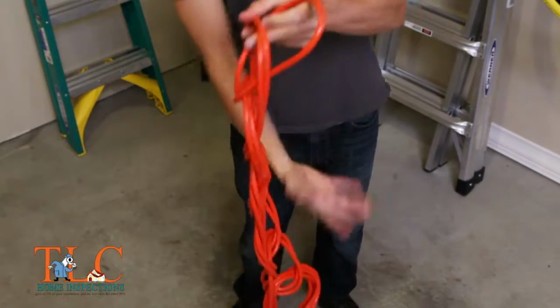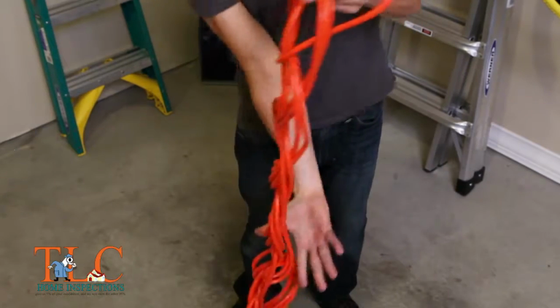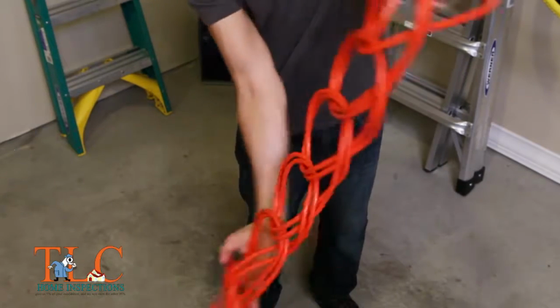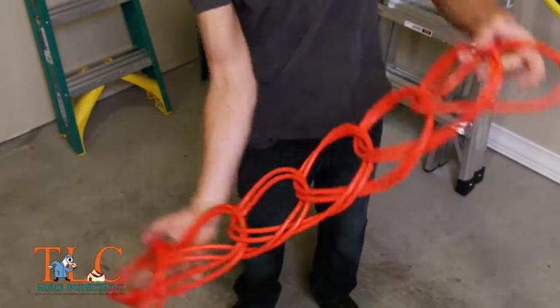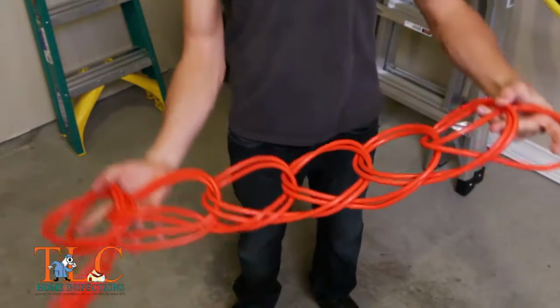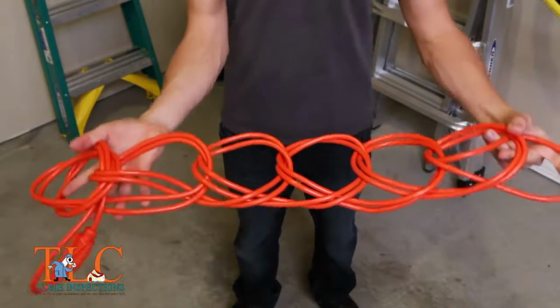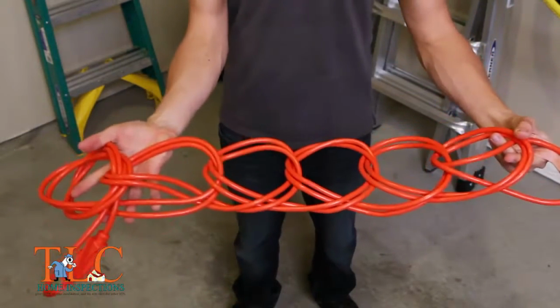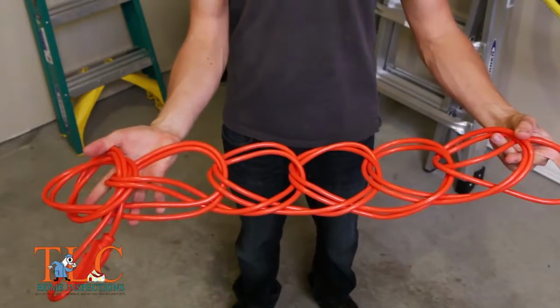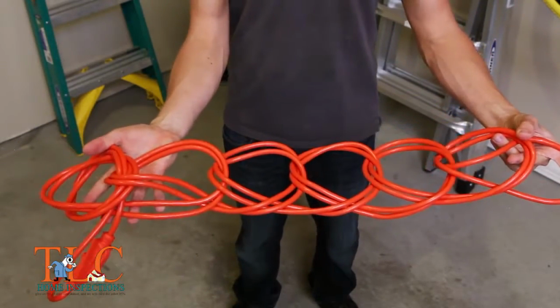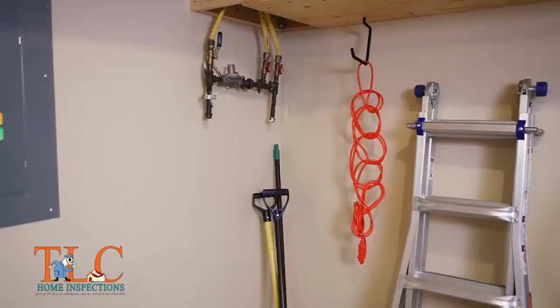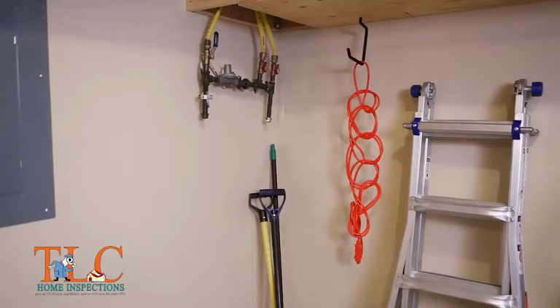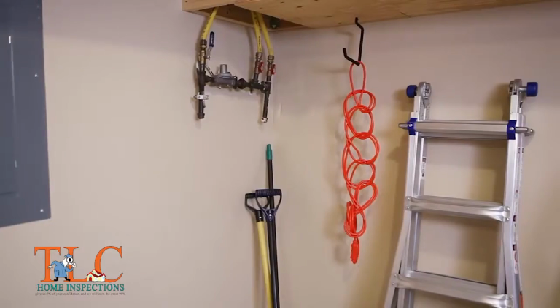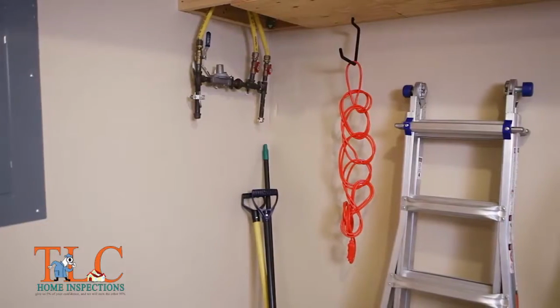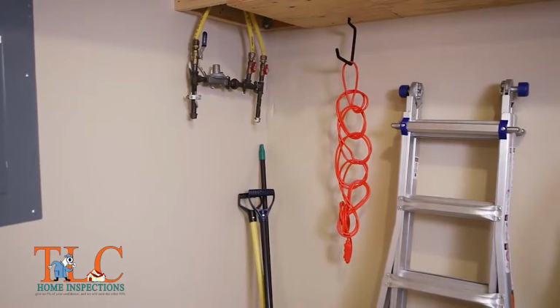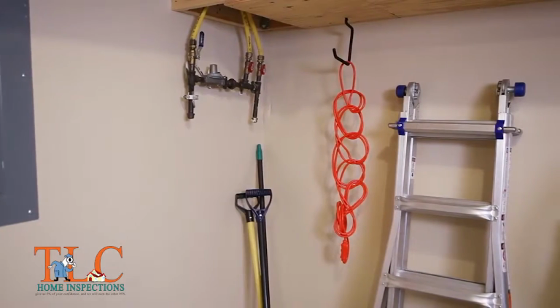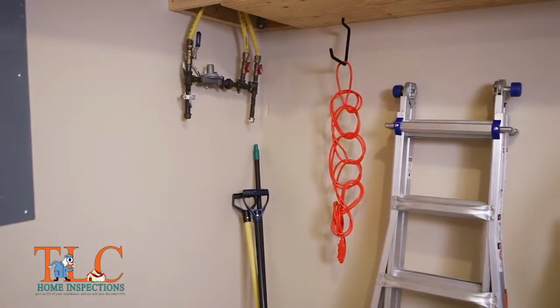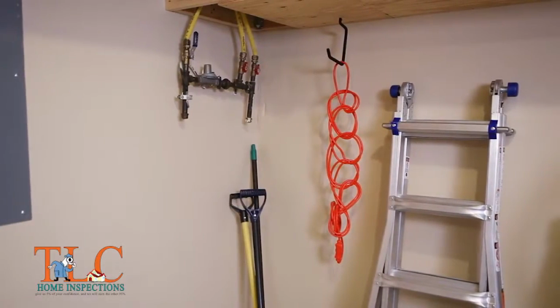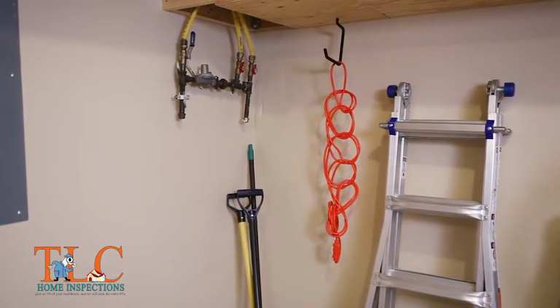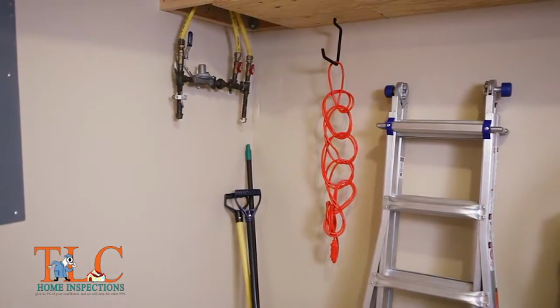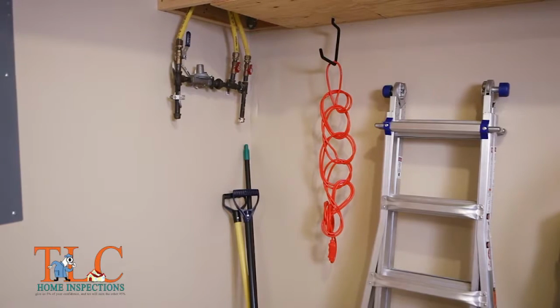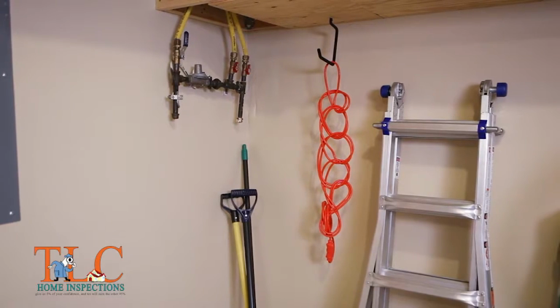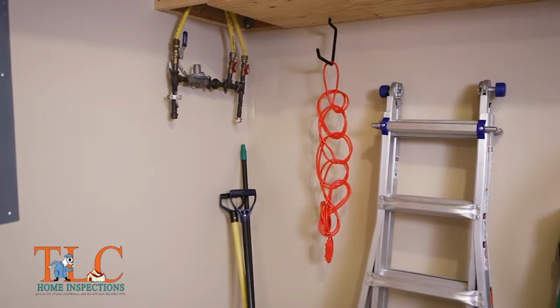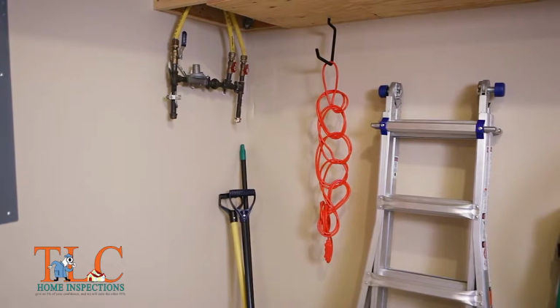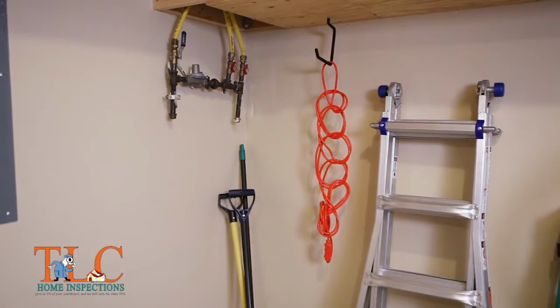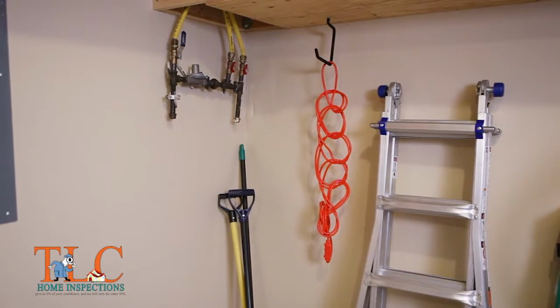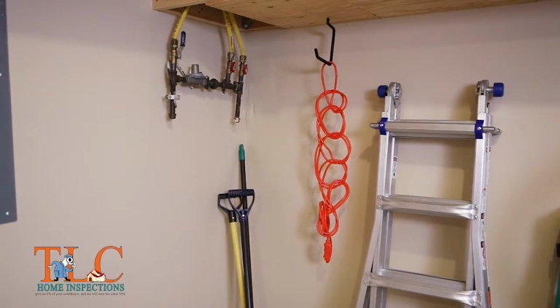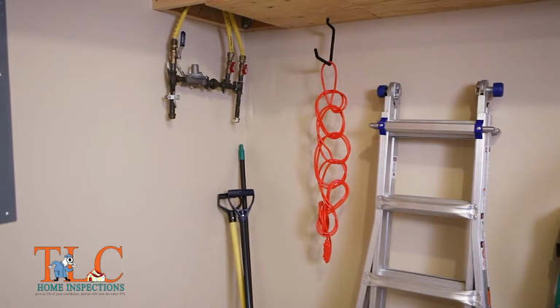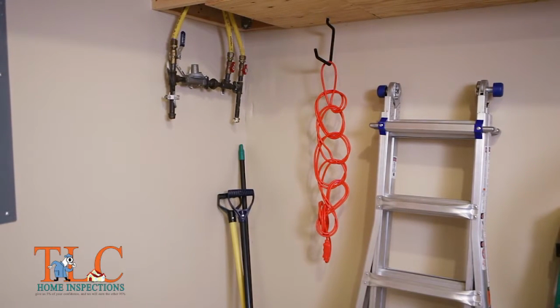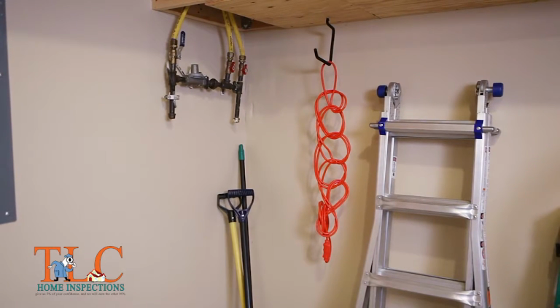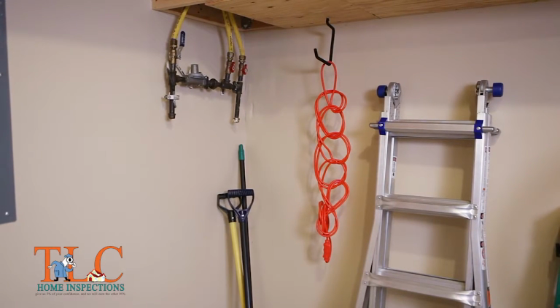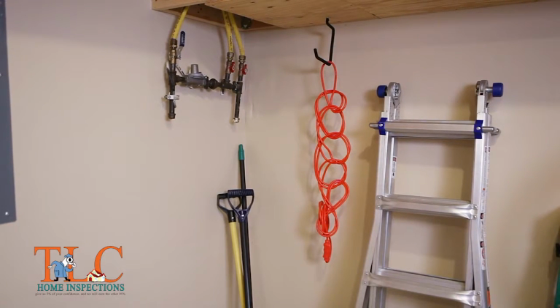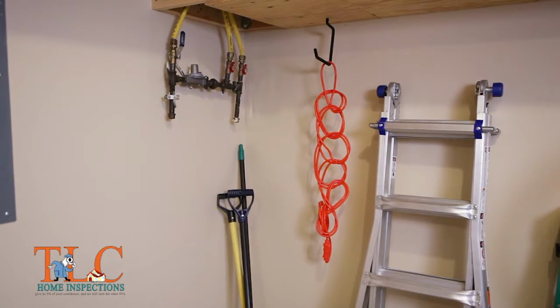You can then store the cord by hanging it from this loop. If your cord is over 25 feet, then be sure to double the cord over a second time before tying.